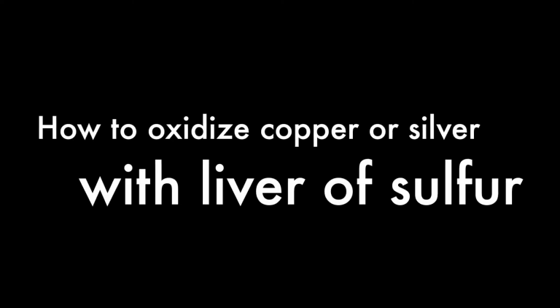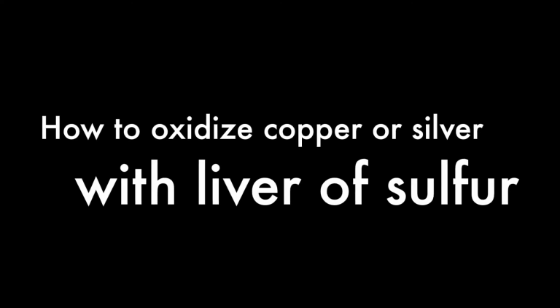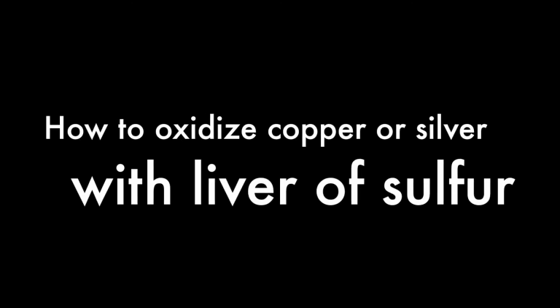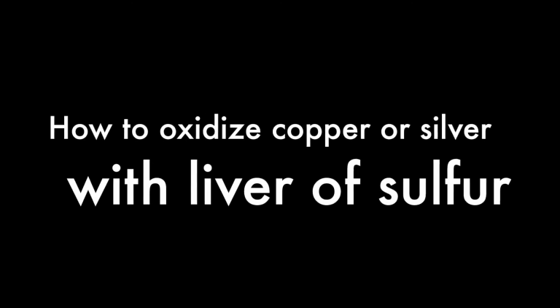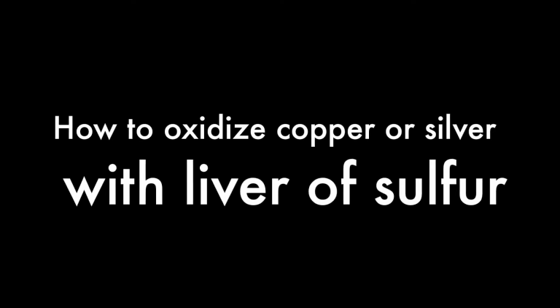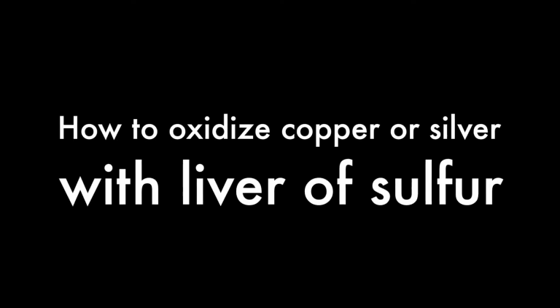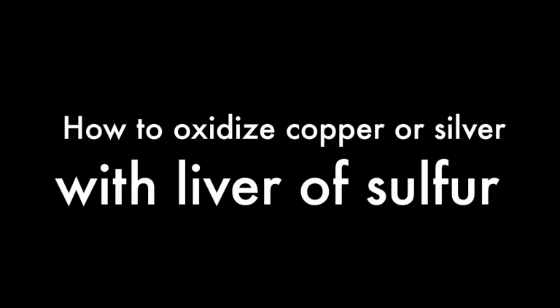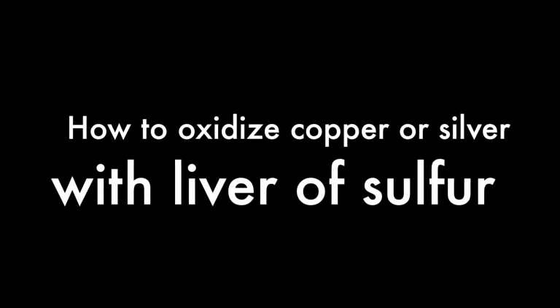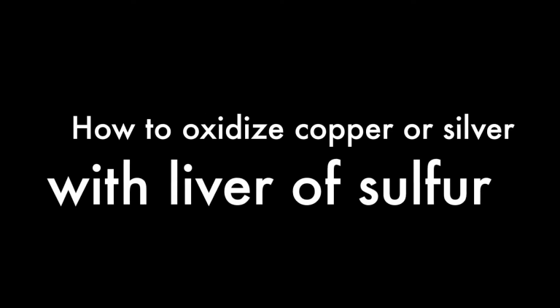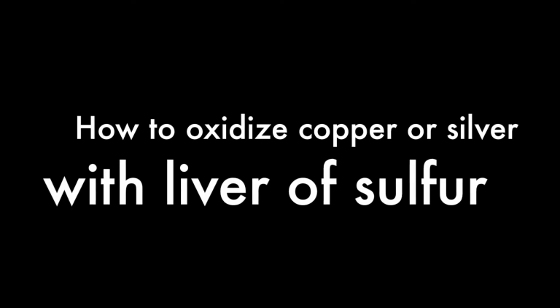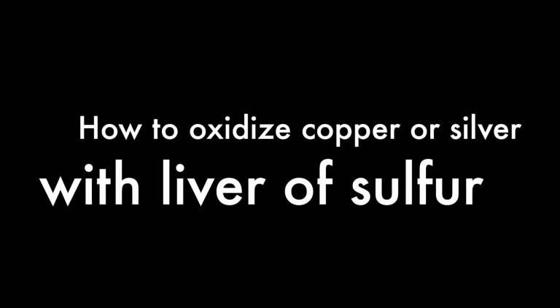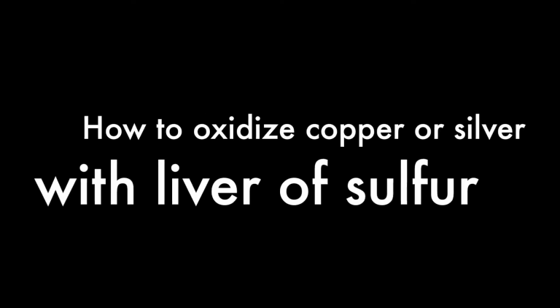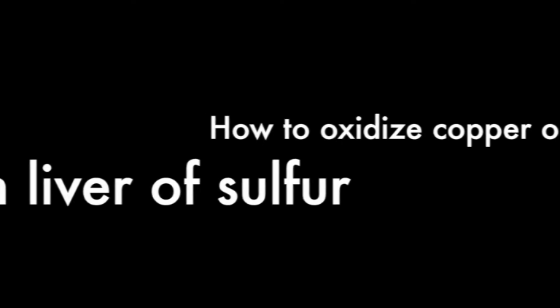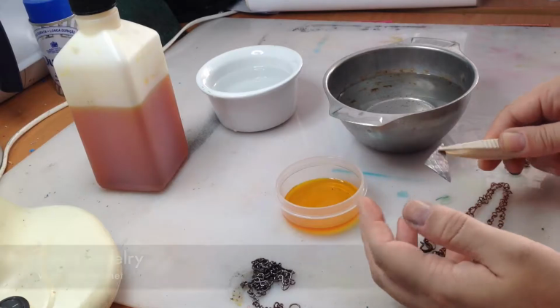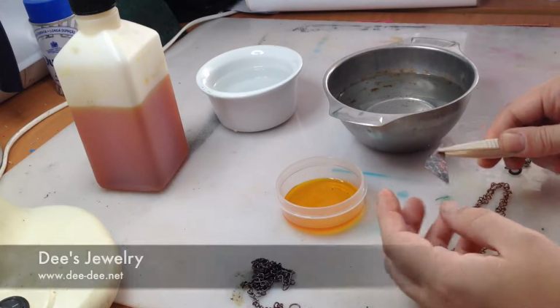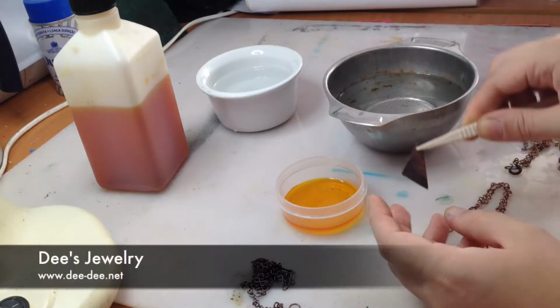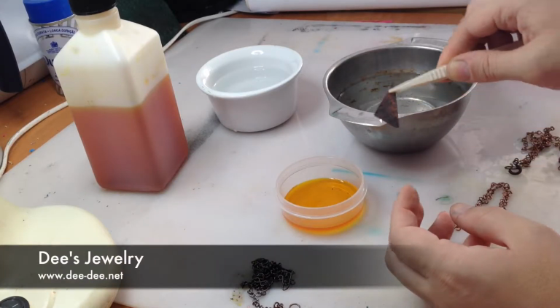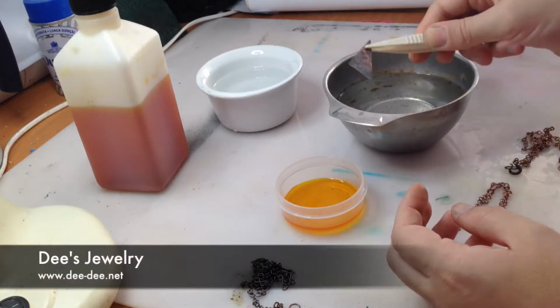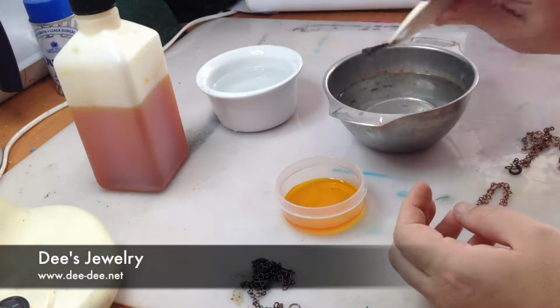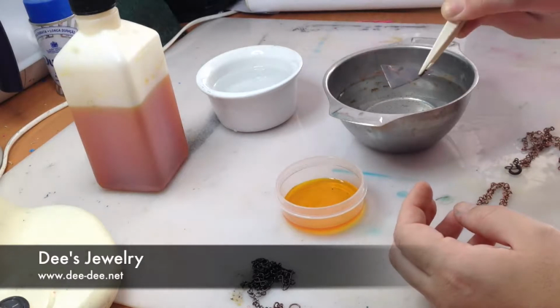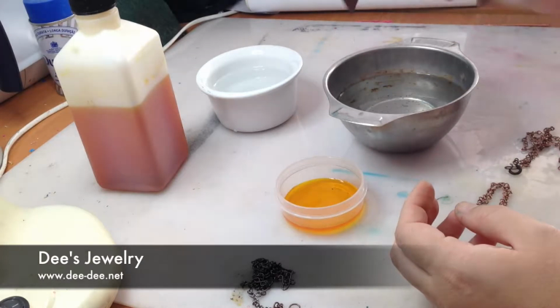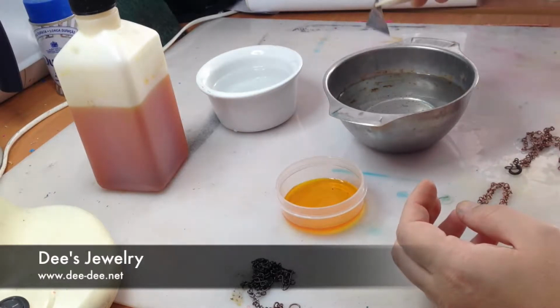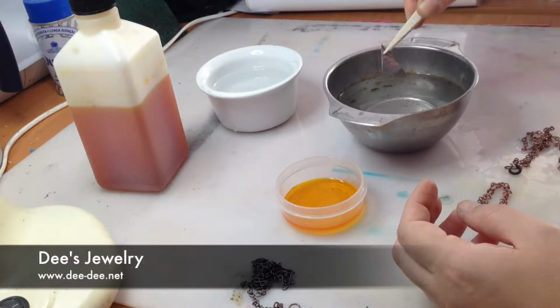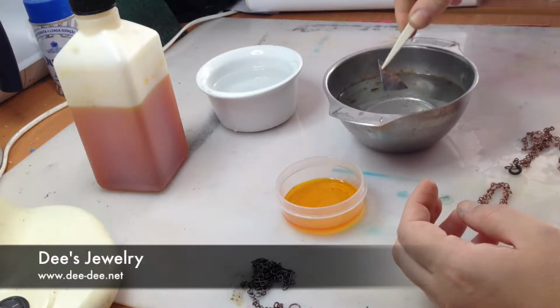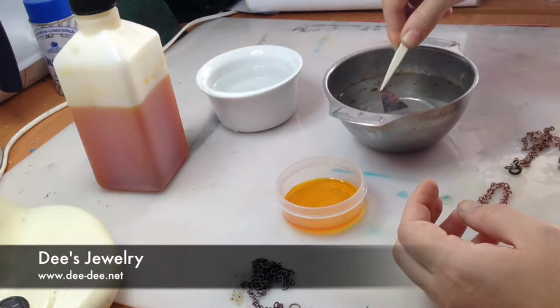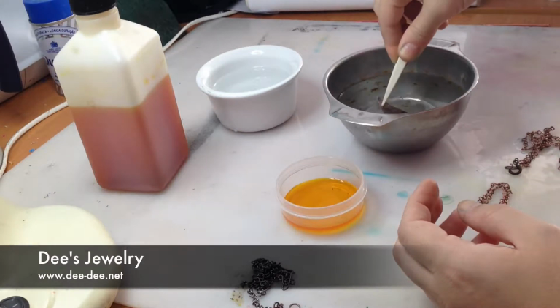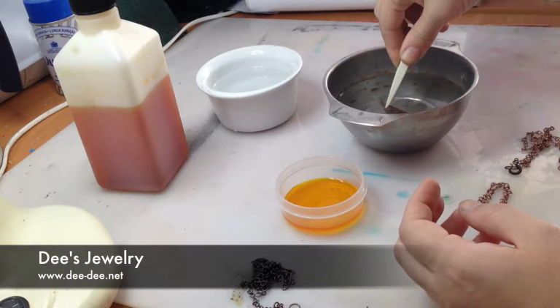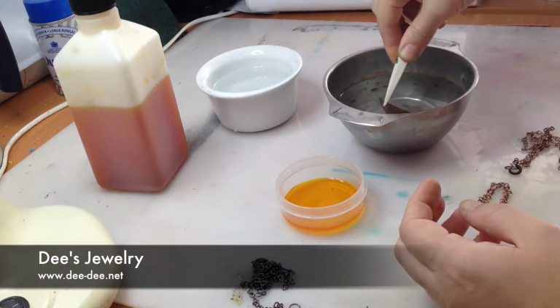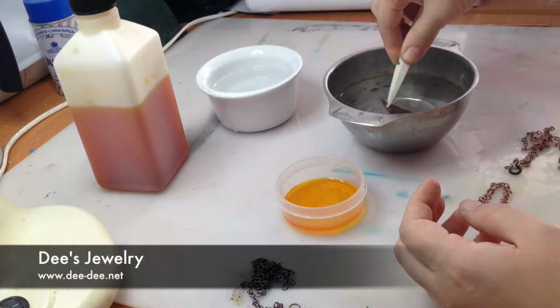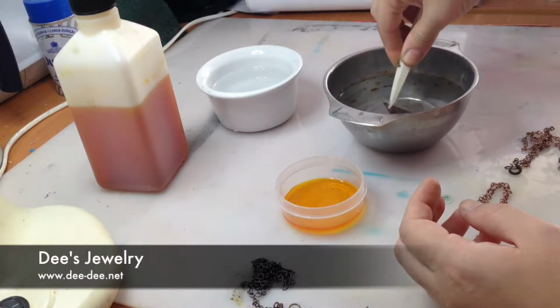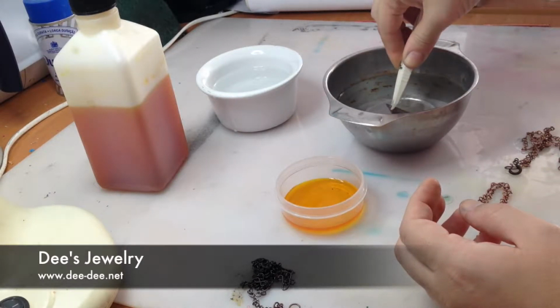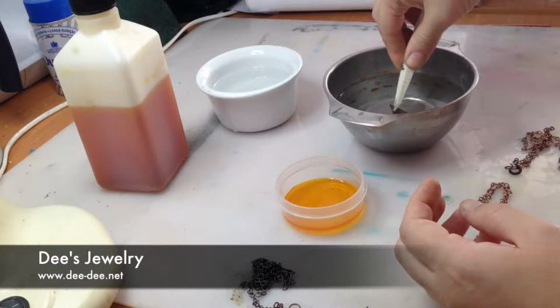Hi, I'm Dee from dd.net, and this is a video on how to oxidize copper or silver using liver of sulfur.